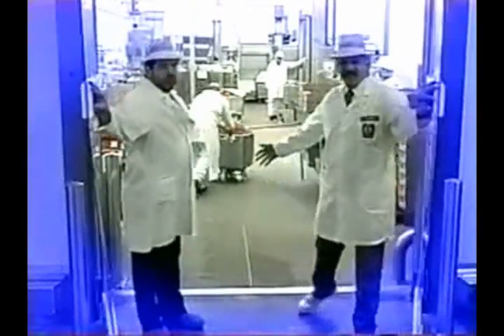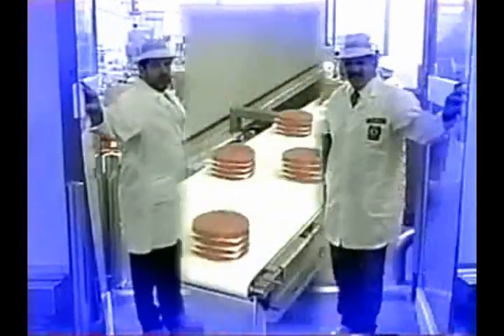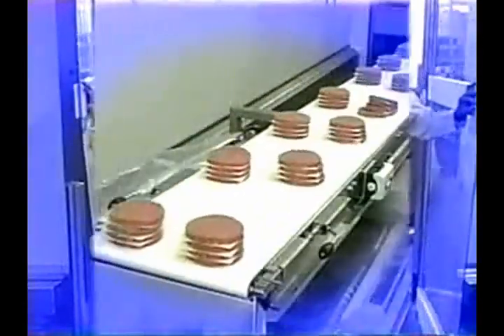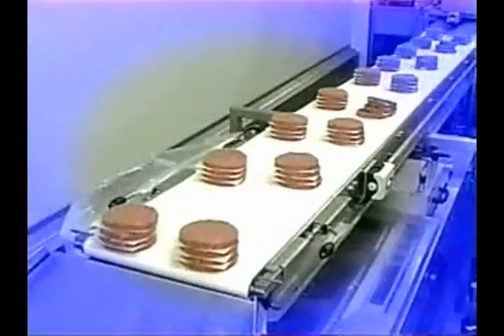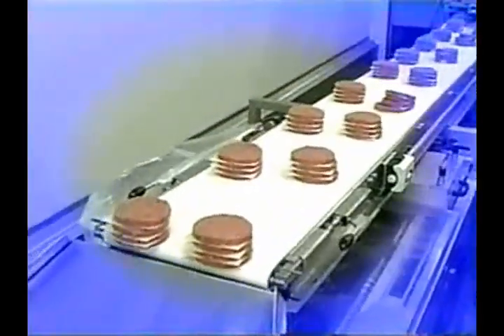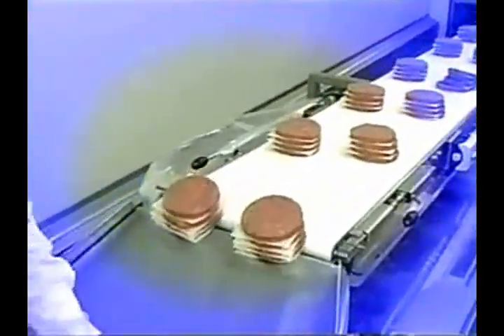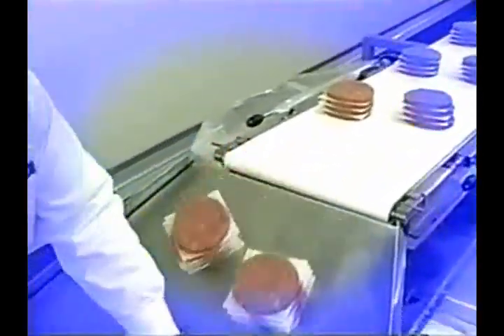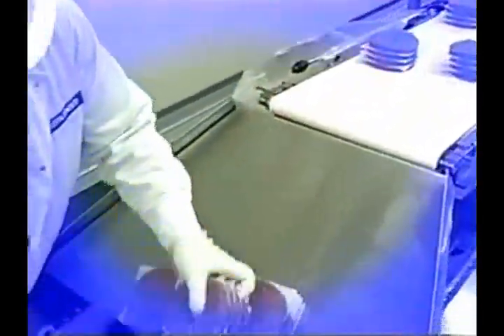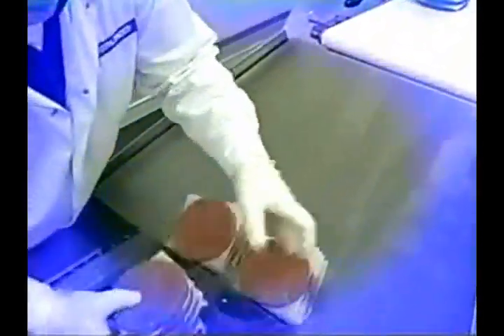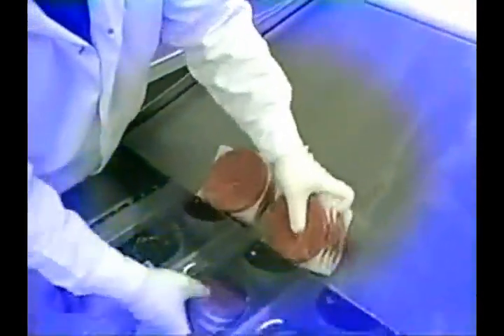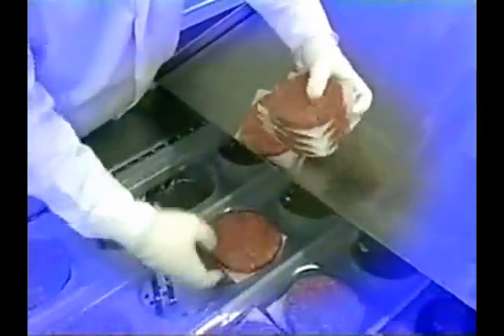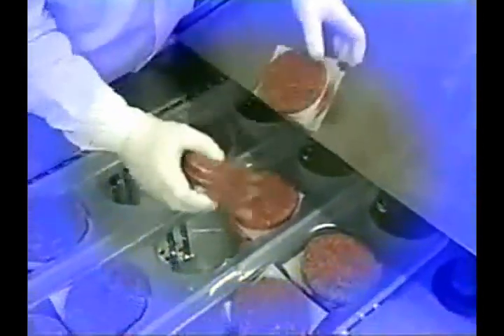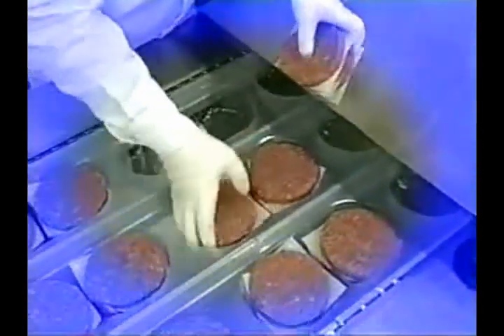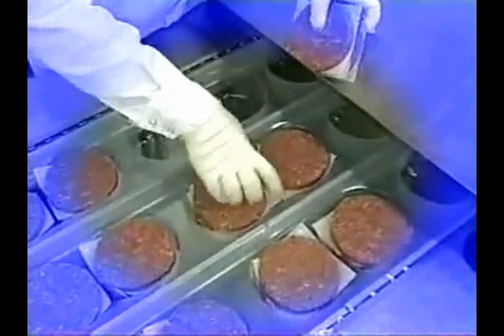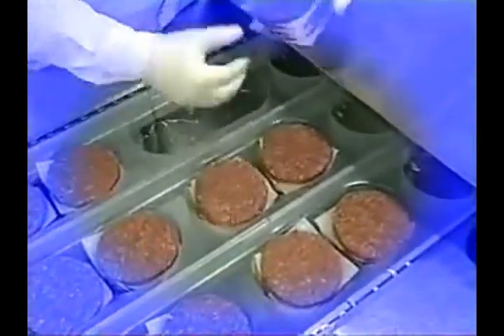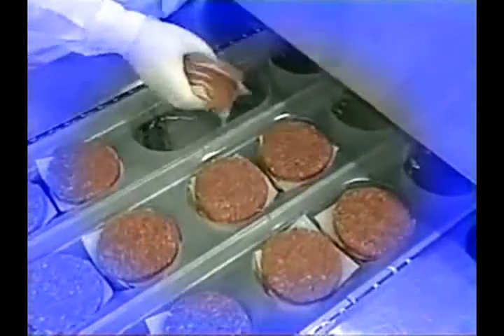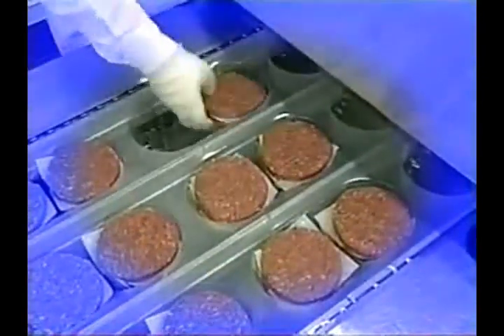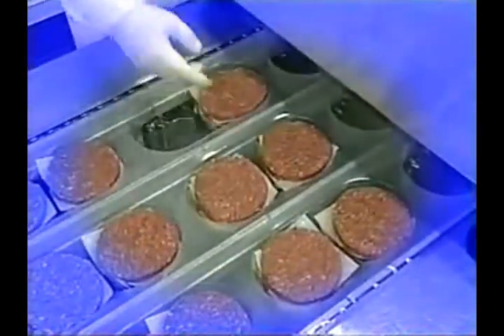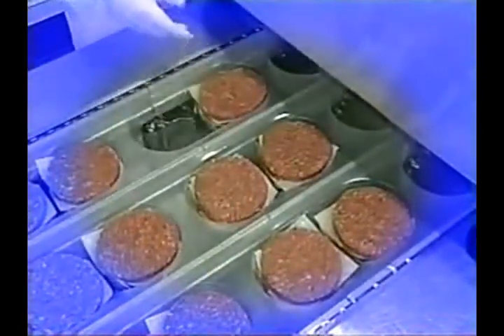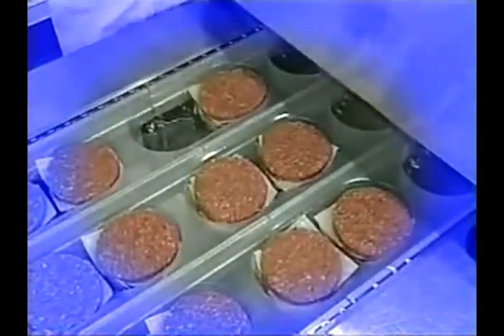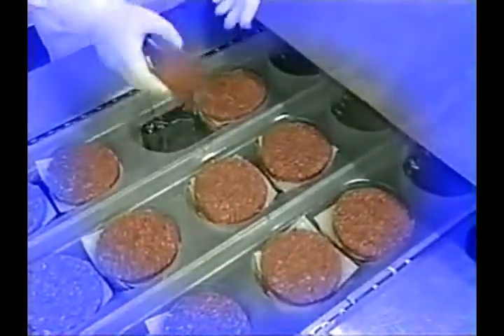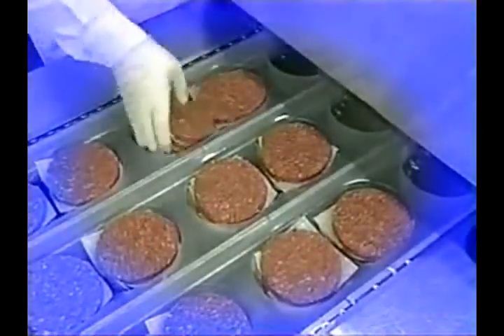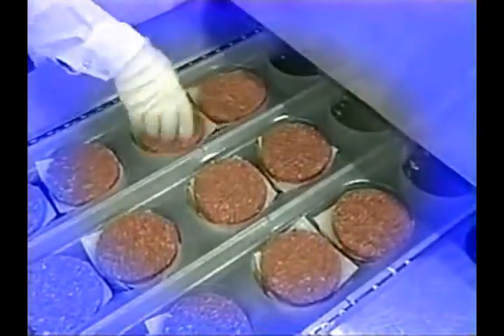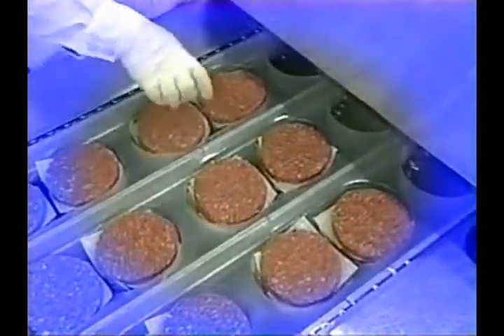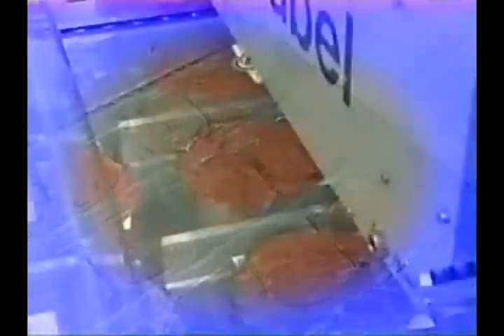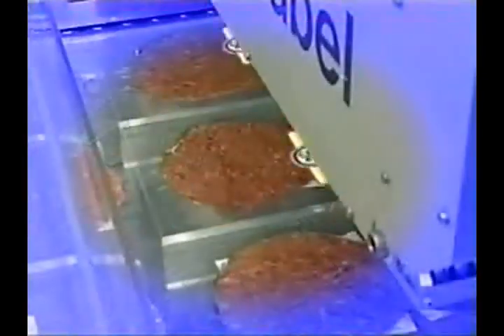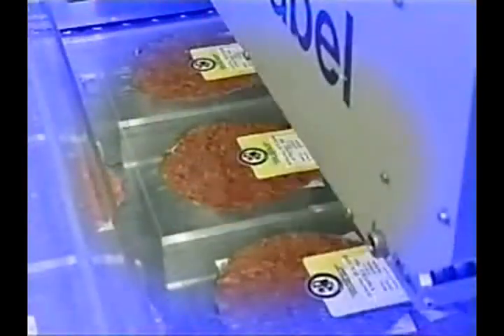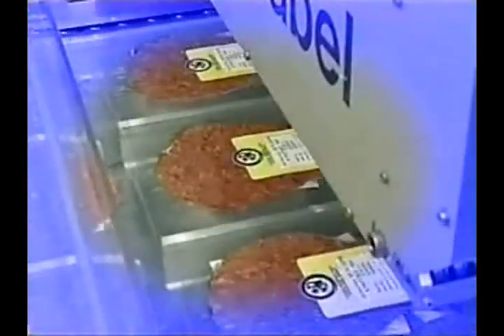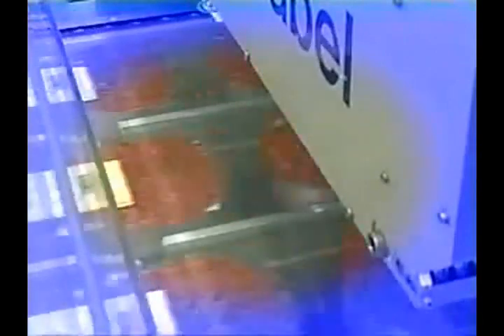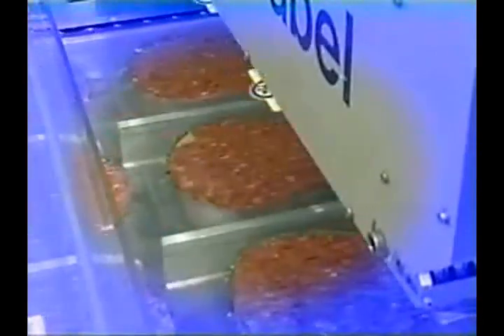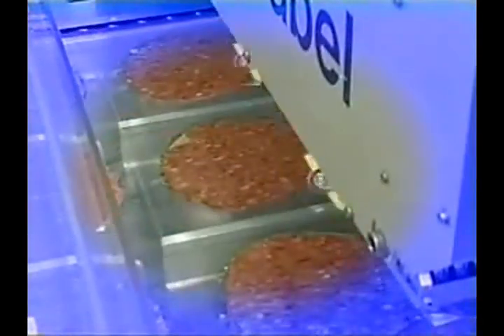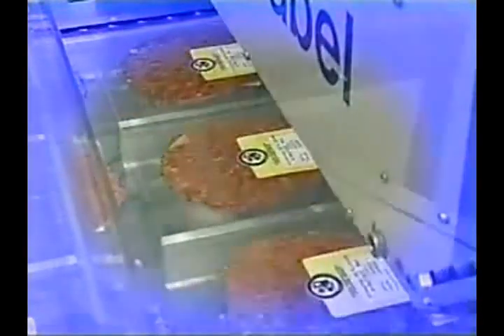Each month, about a million pounds of fresh, top-quality American beef and German pork are processed into vacuum-packed patties, steaks, chops, and roasts at our central meat processing plant in Germany.